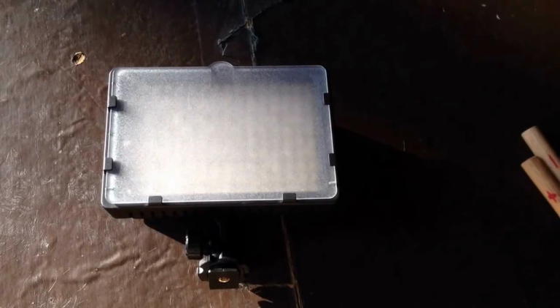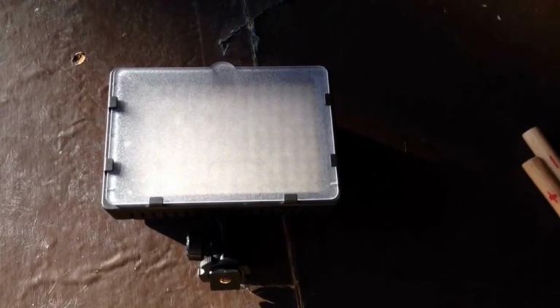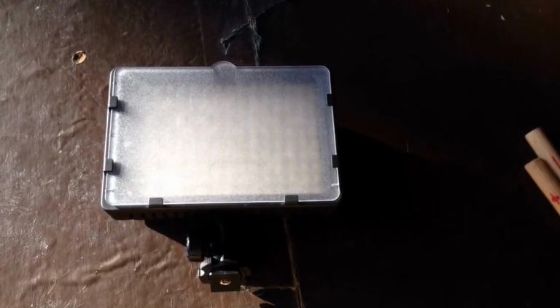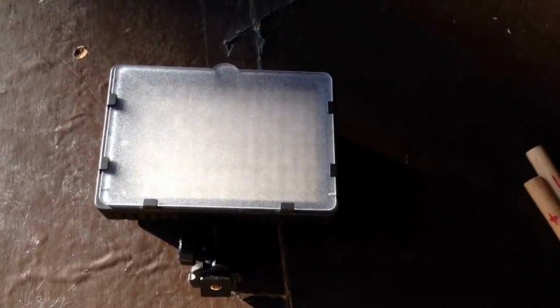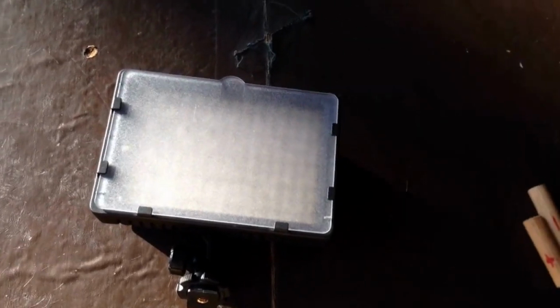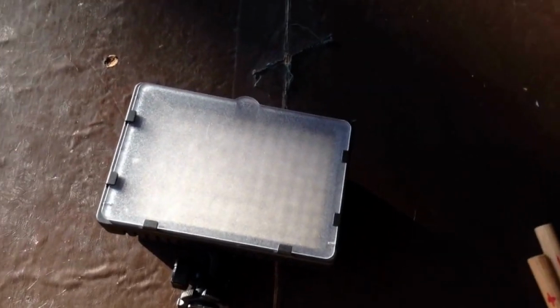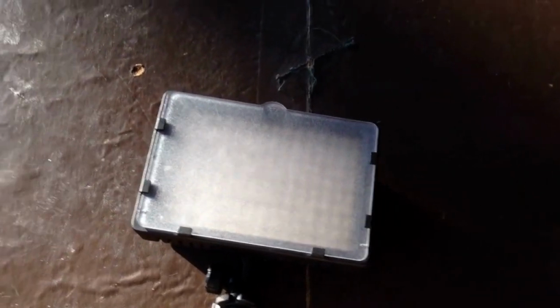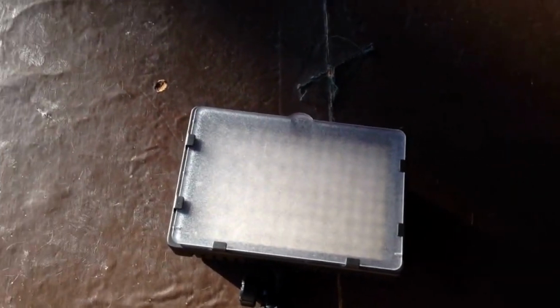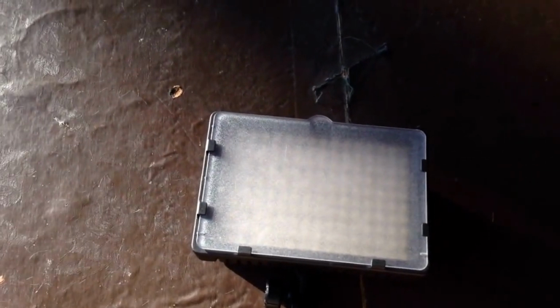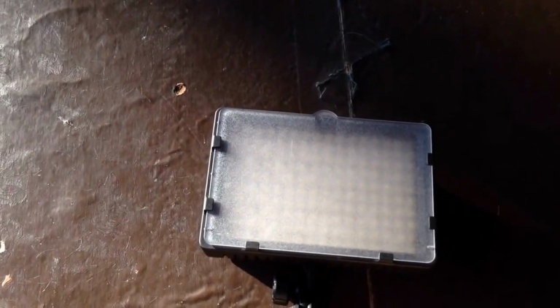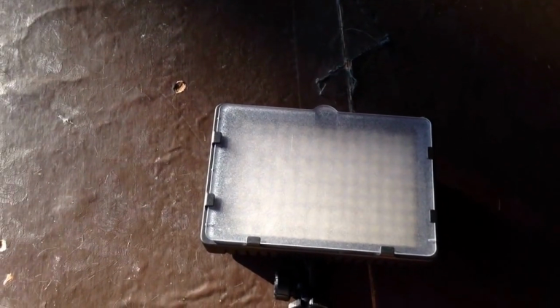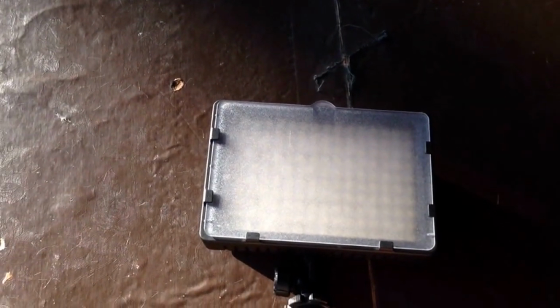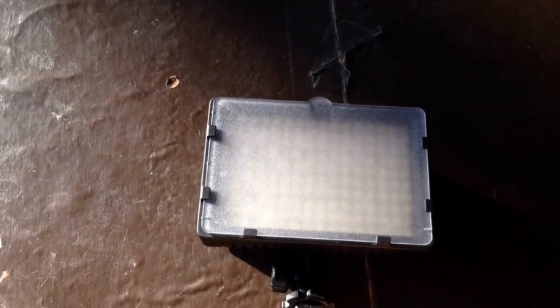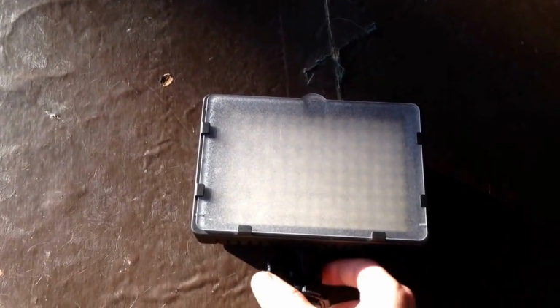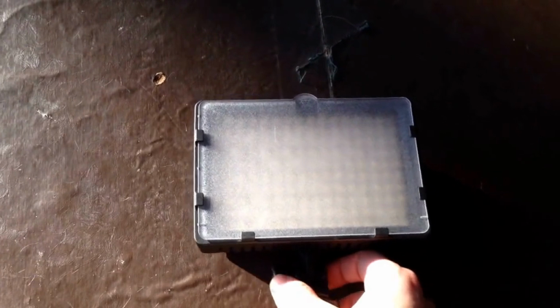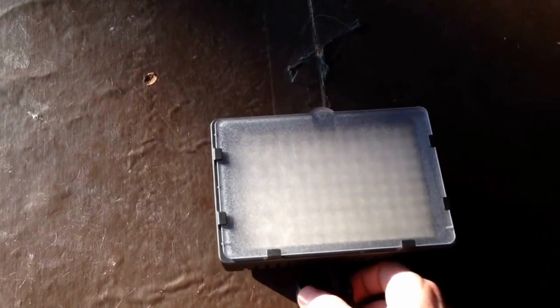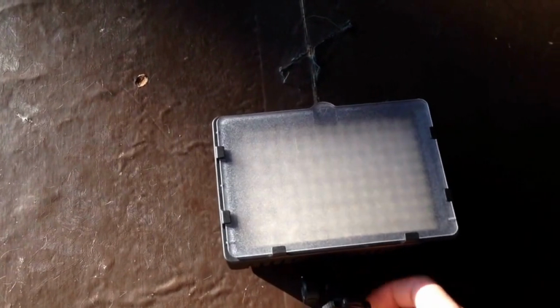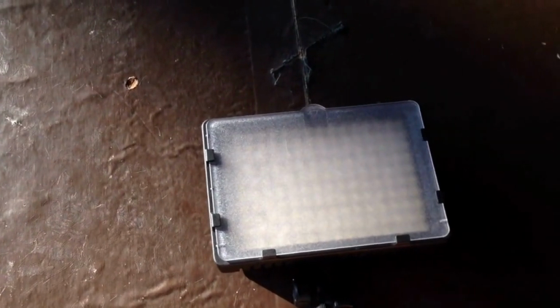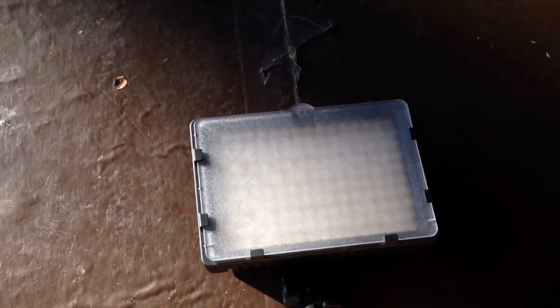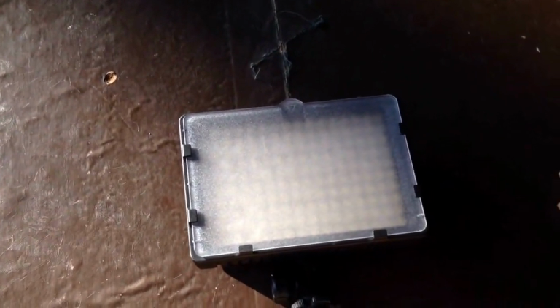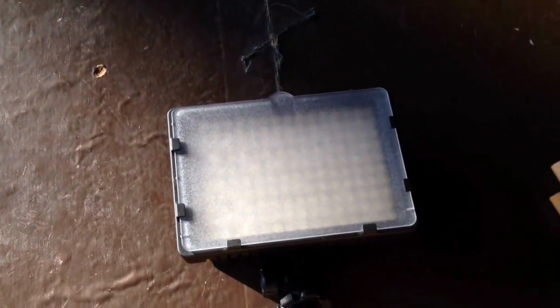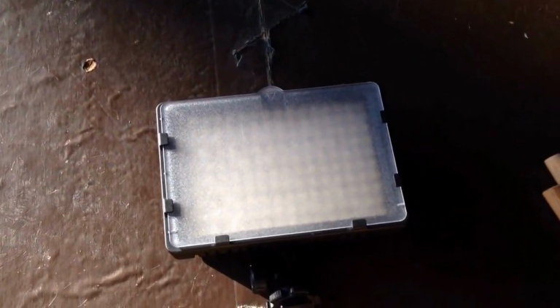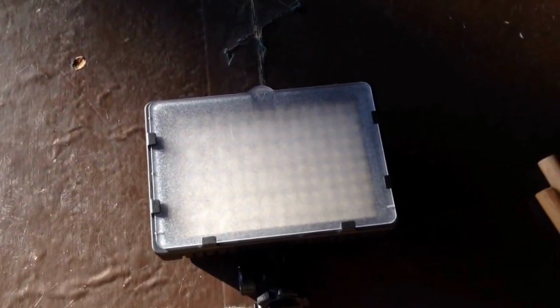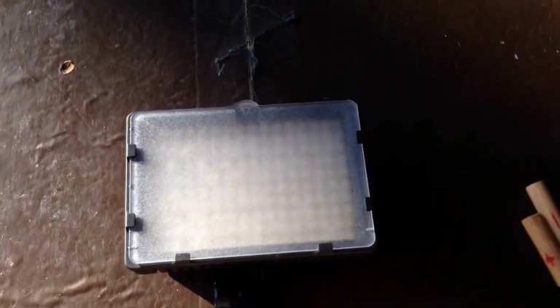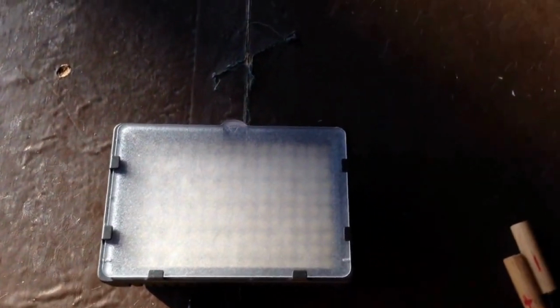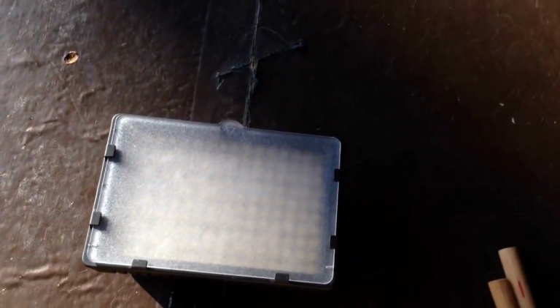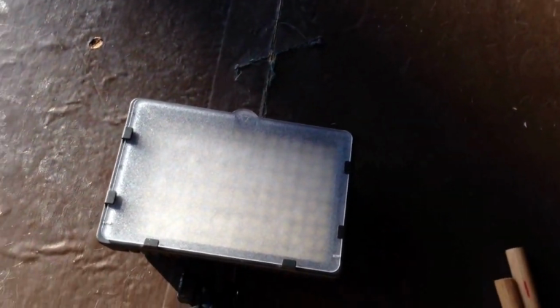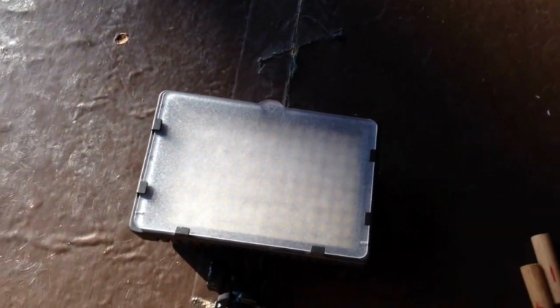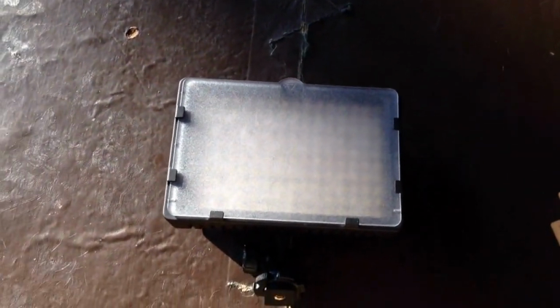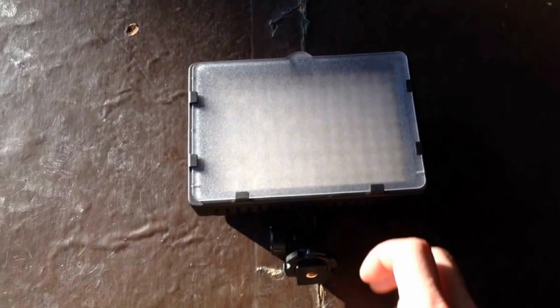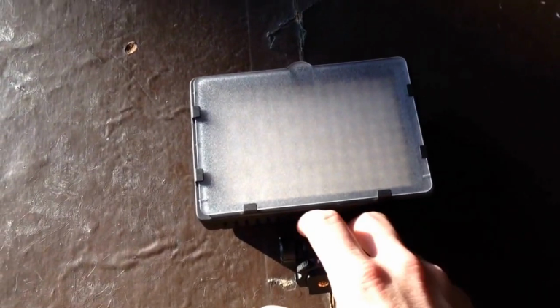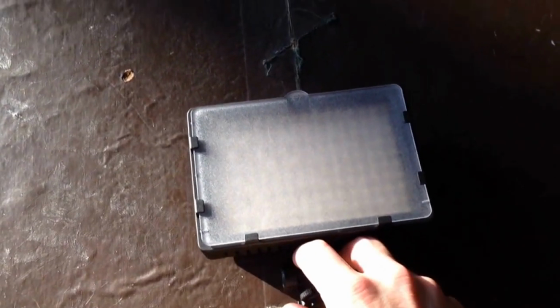Hey guys, I just want to show you this really neat trick with the newer CN160 lights. They run off AA batteries, but if you ever want to run them off AC power, this is a quick little fix.